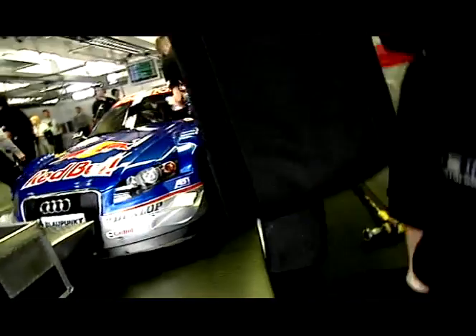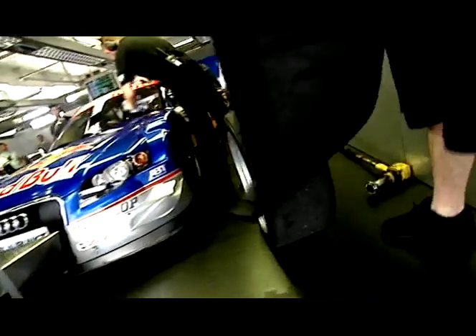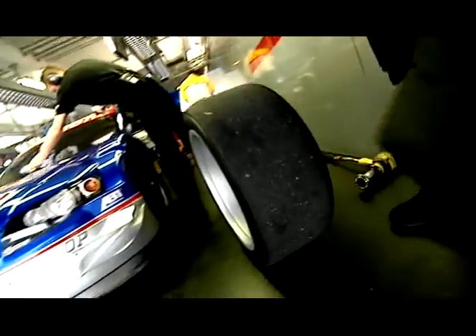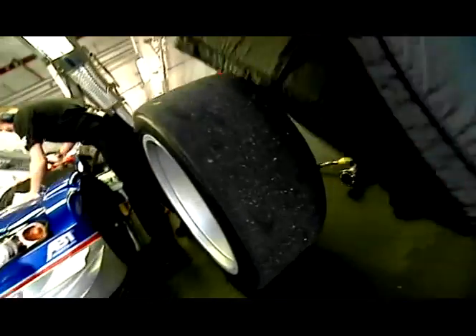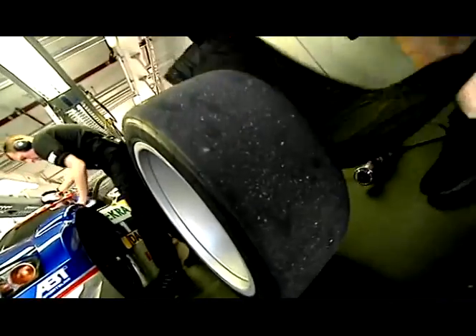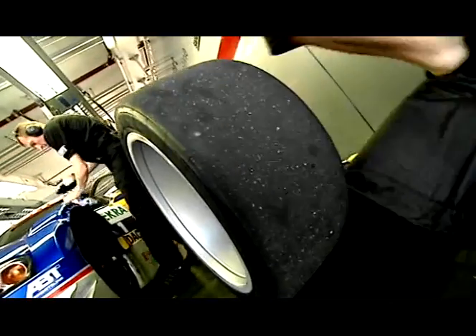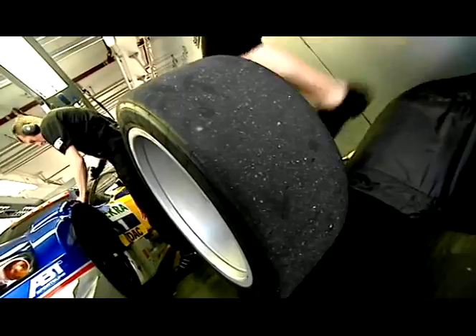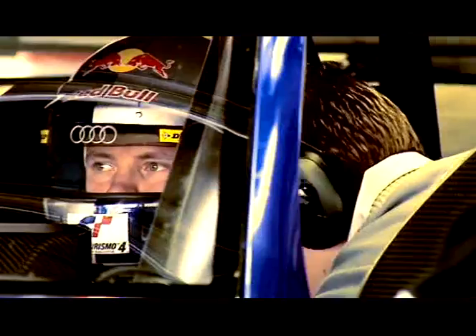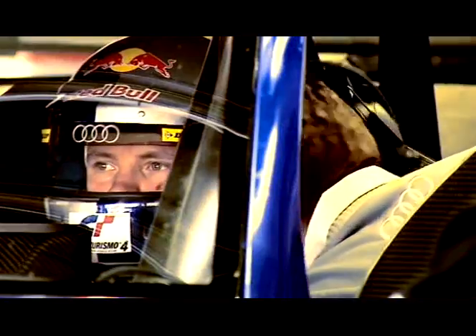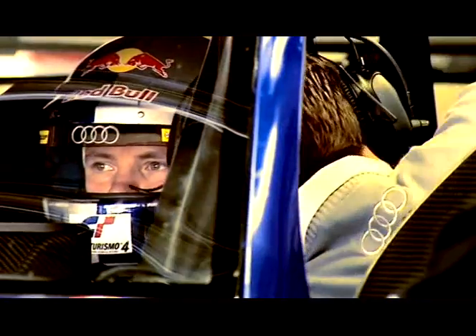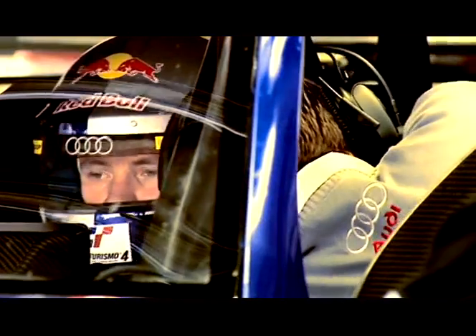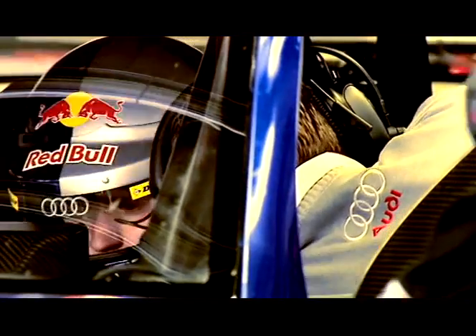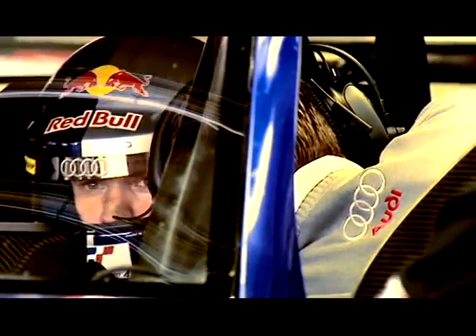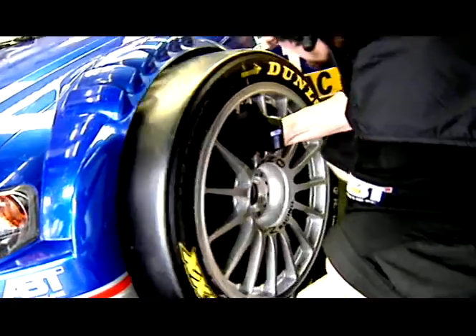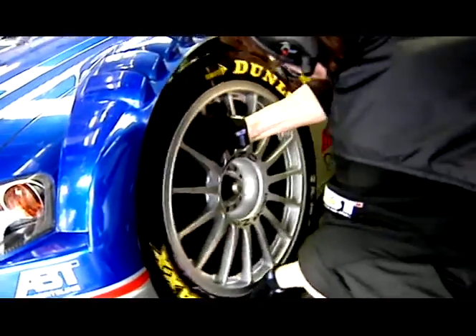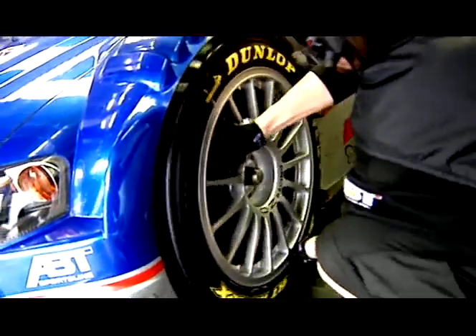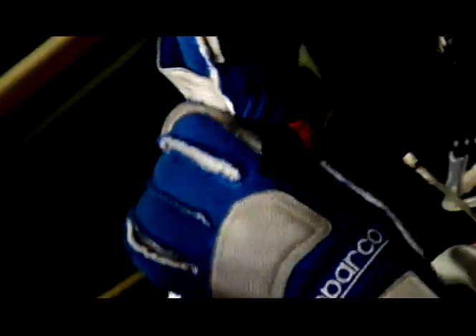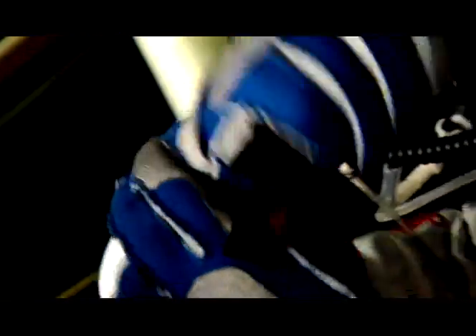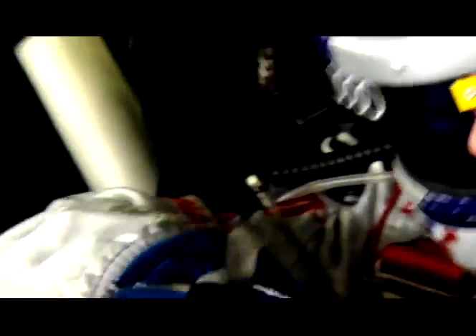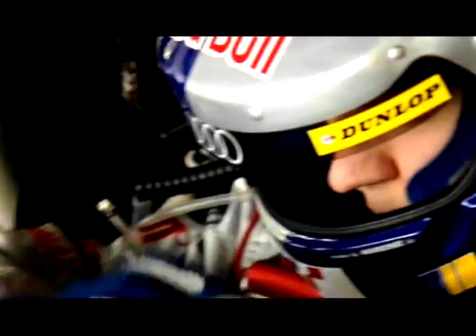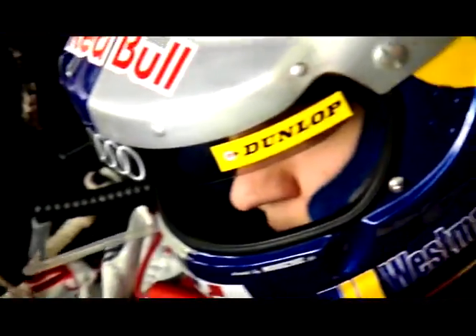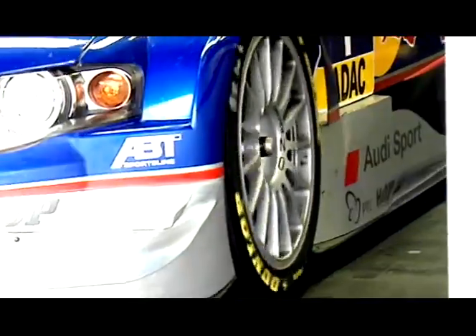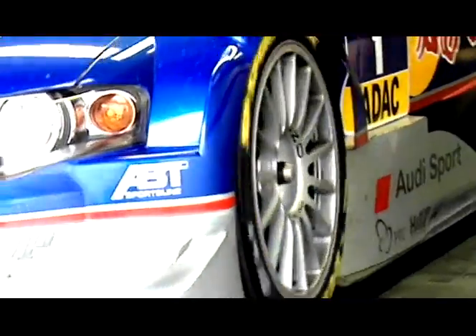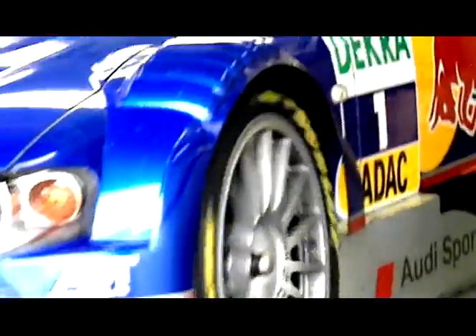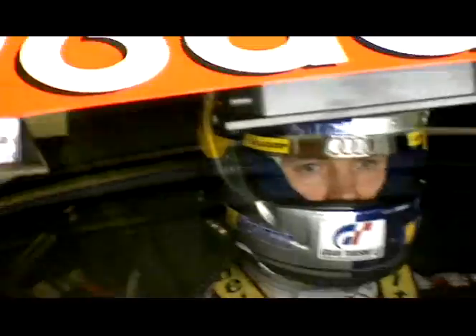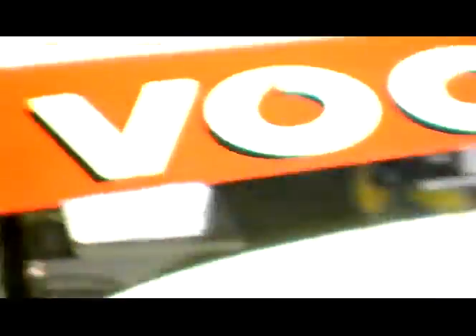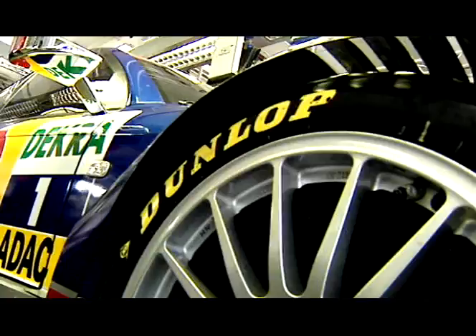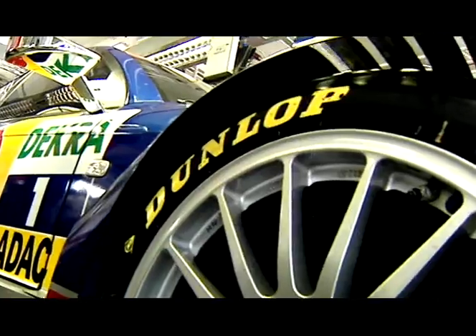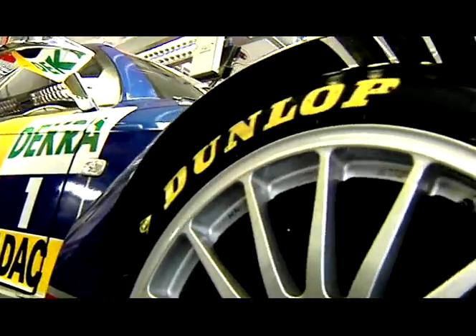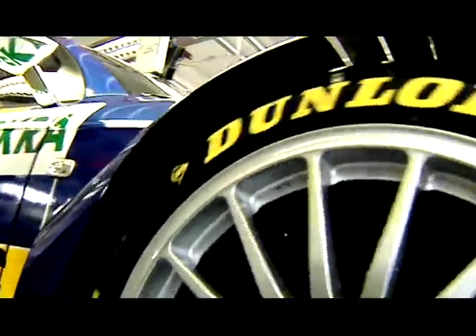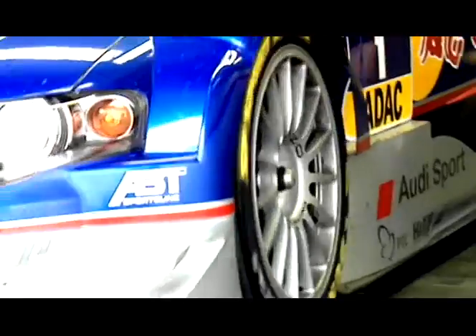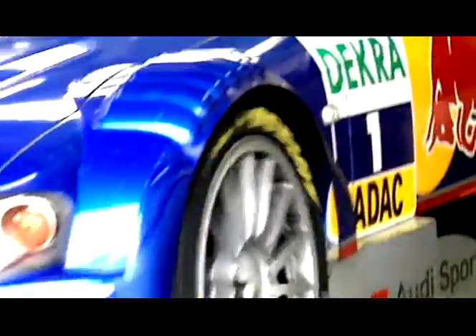At Dunlop, we produce tyres to improve your driving pleasure. On top of our technical advice, we constantly ask driving enthusiasts what kind of tyre performance they're looking for.